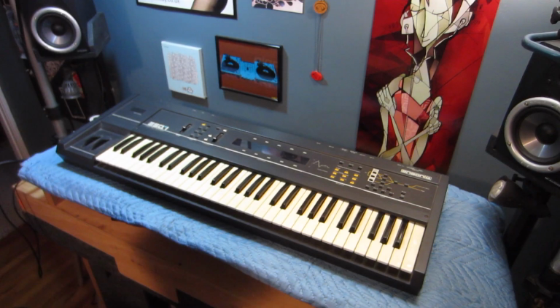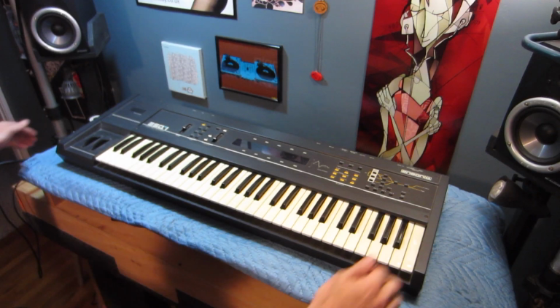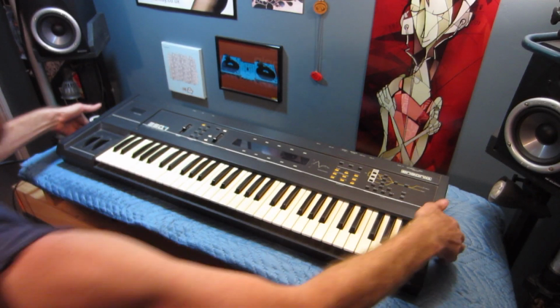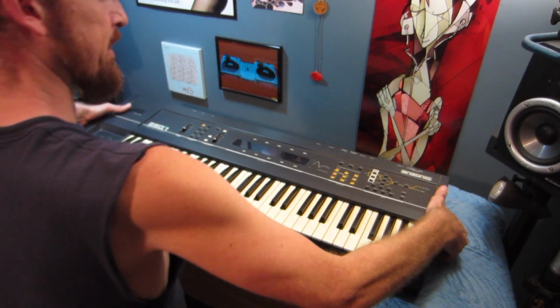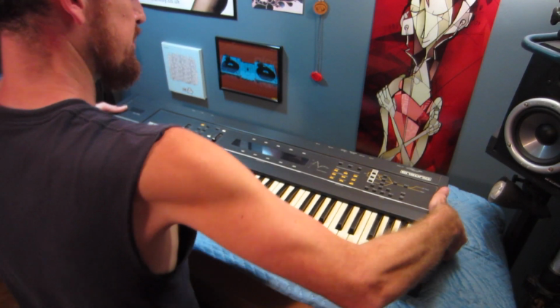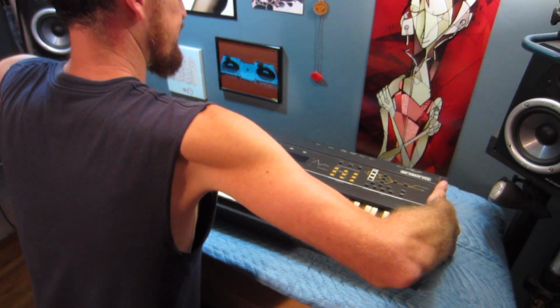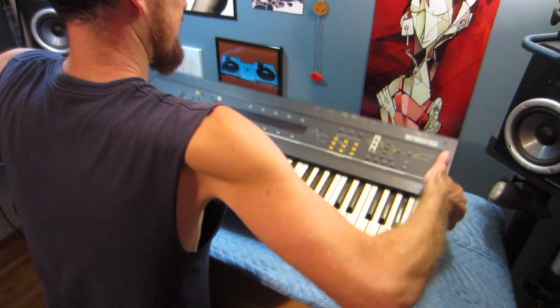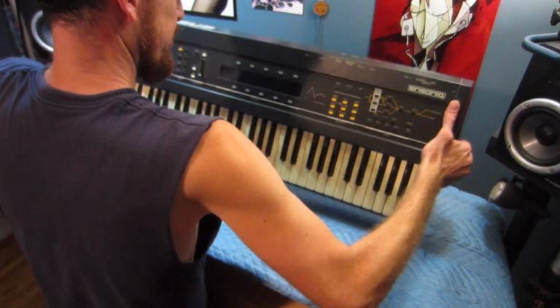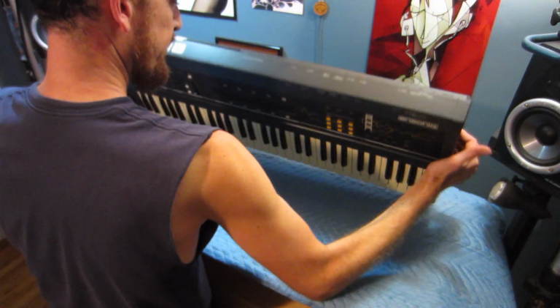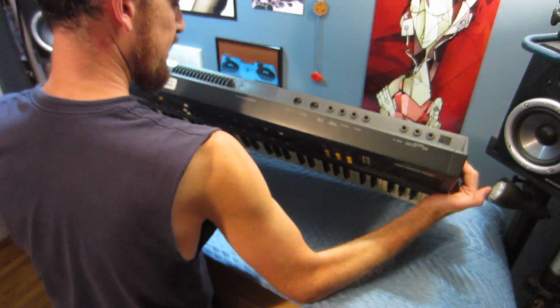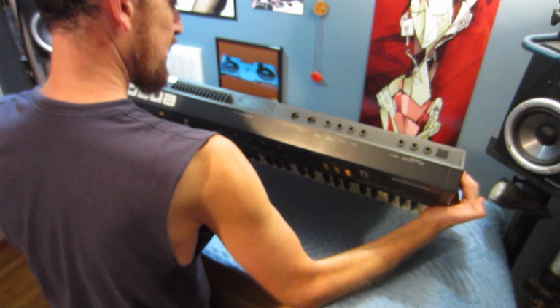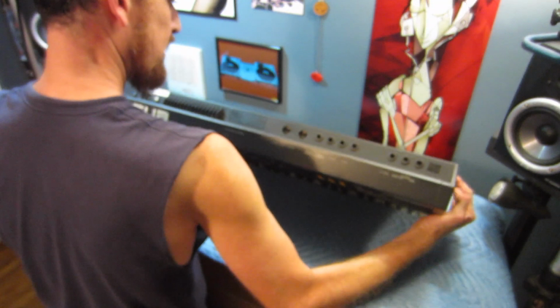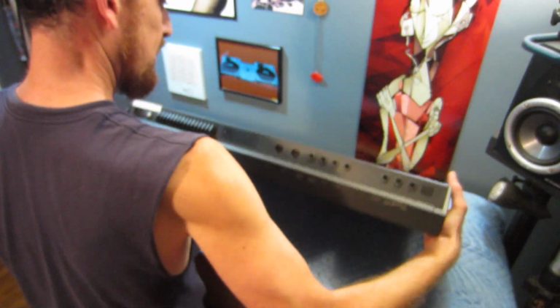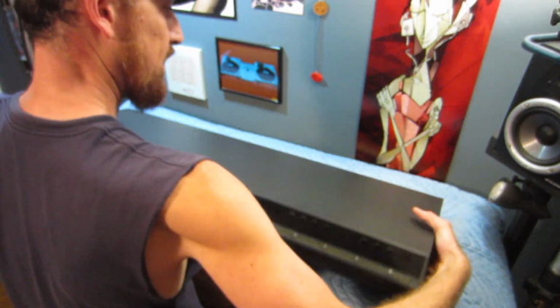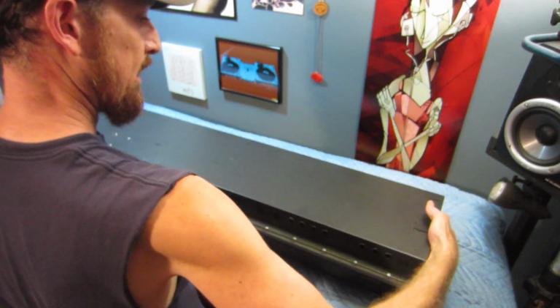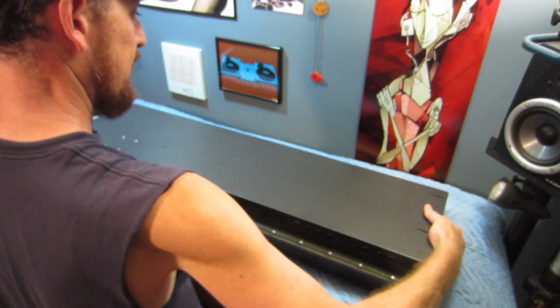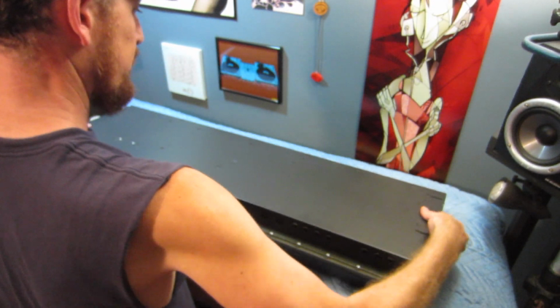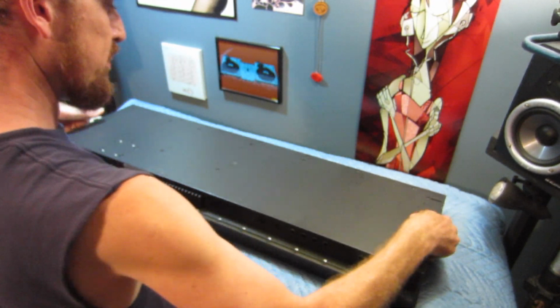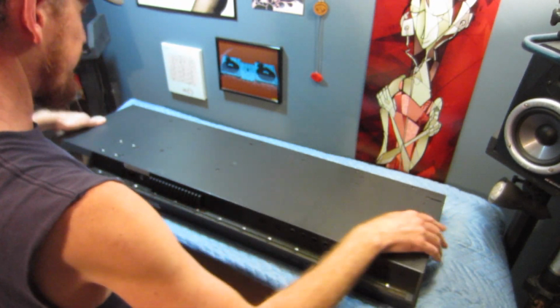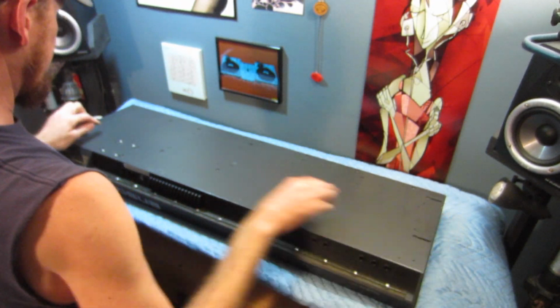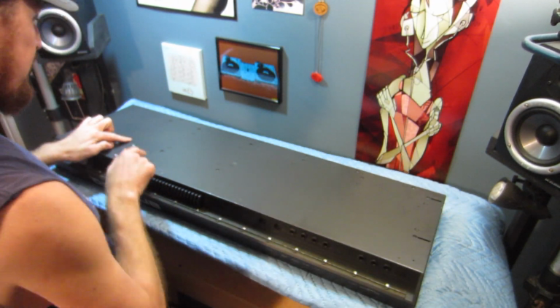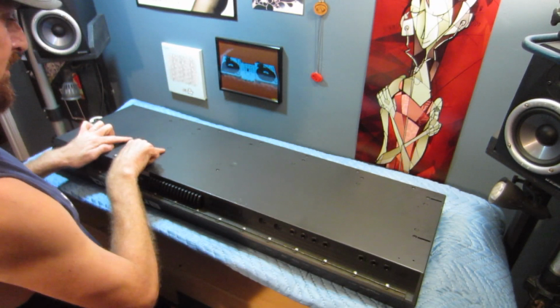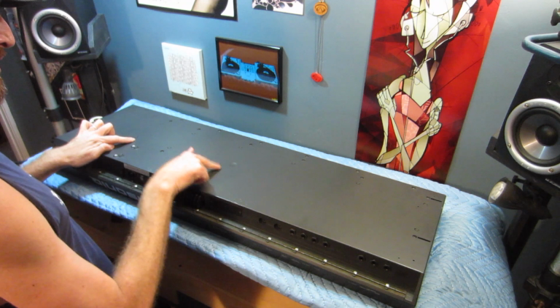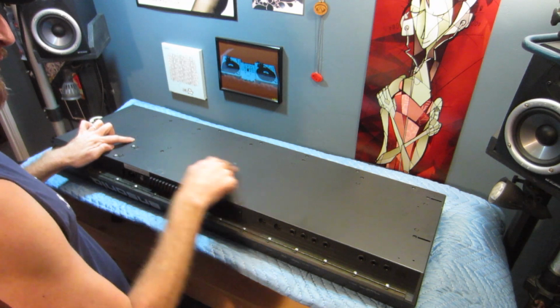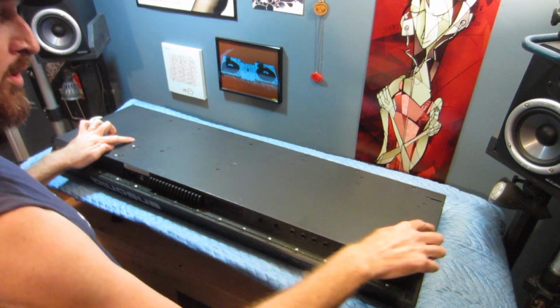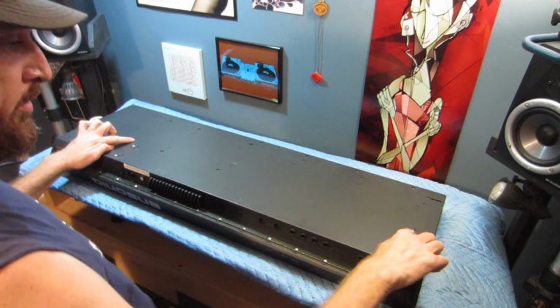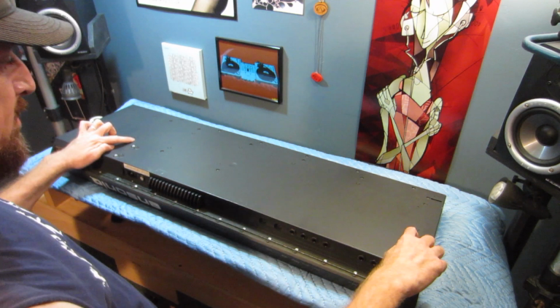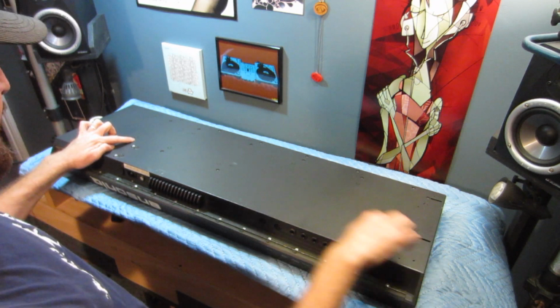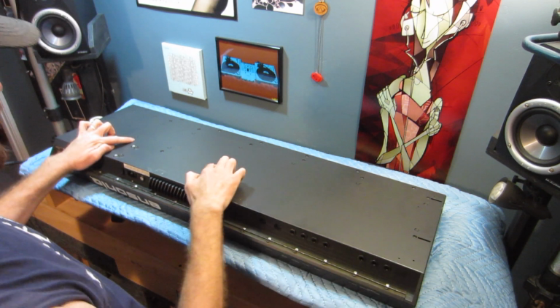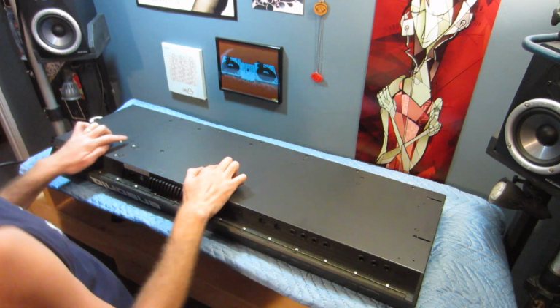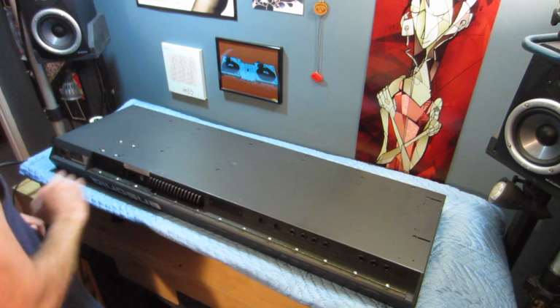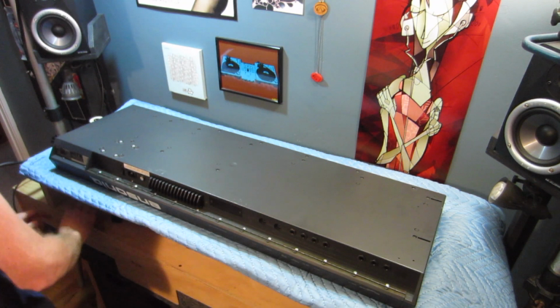The first thing we want to do is flip the keyboard over and remove these four screws that hold part of the keyboard.